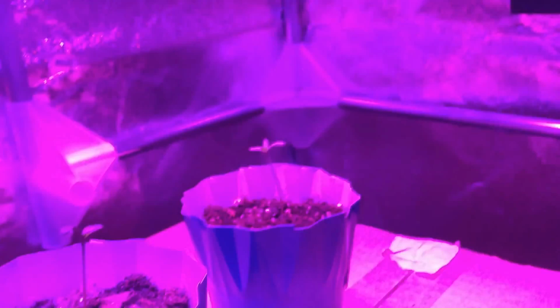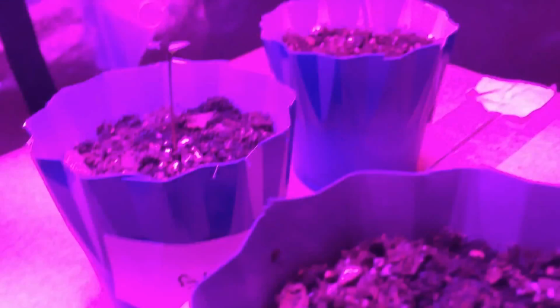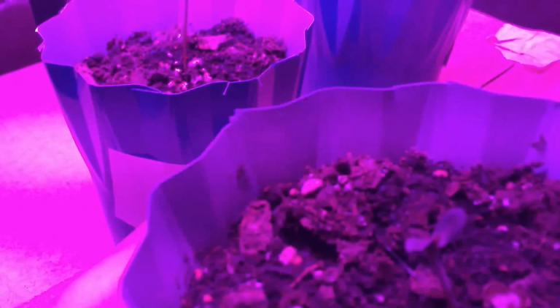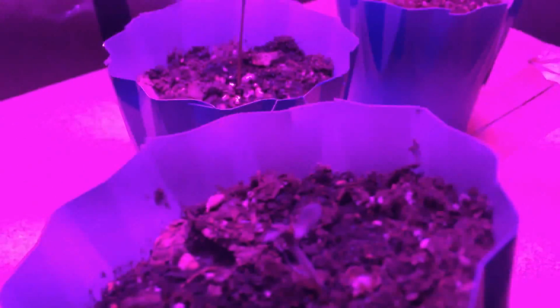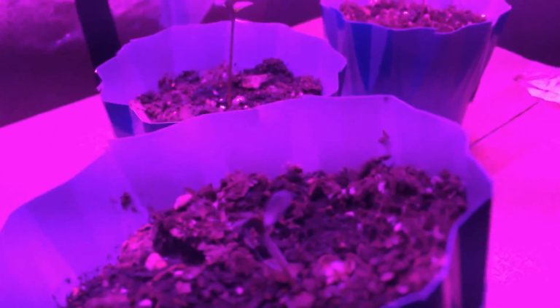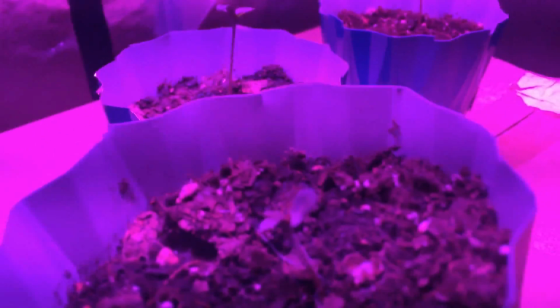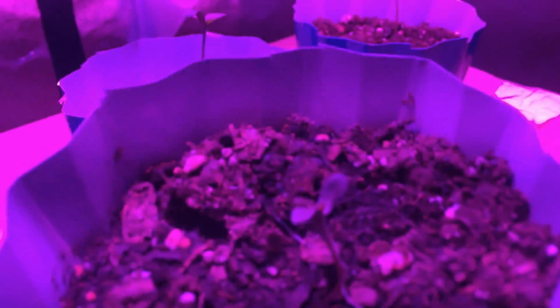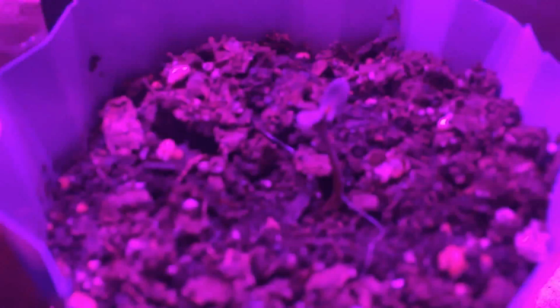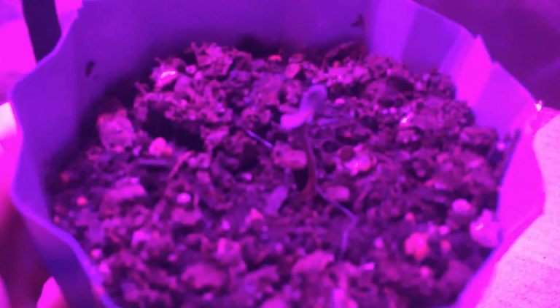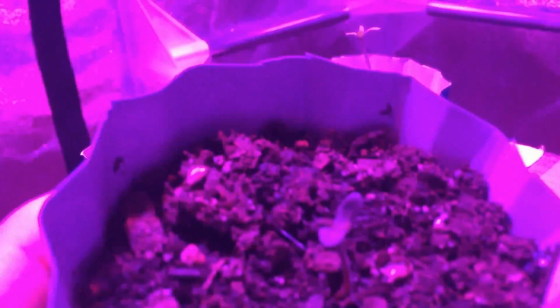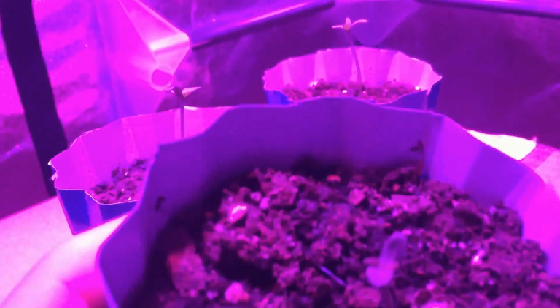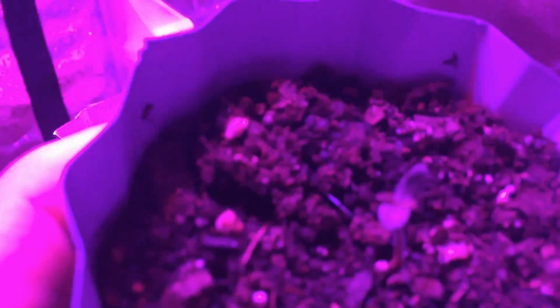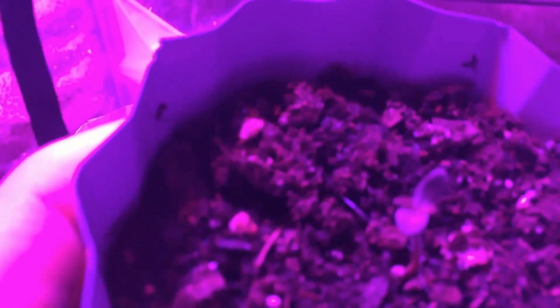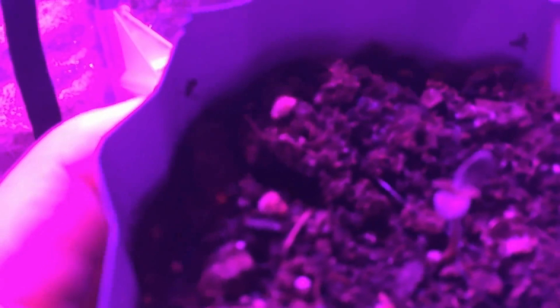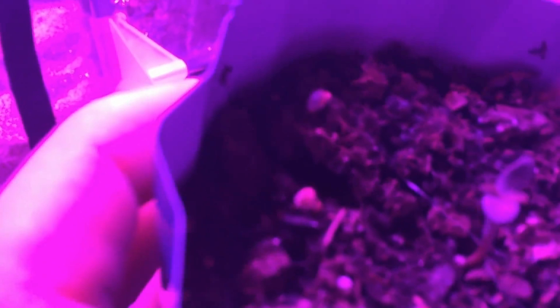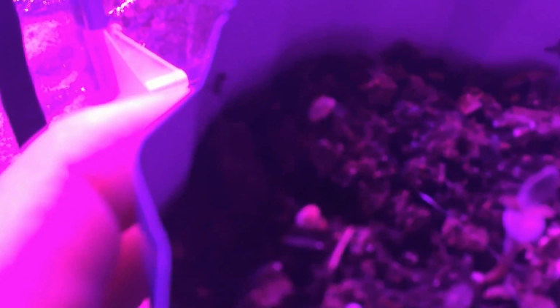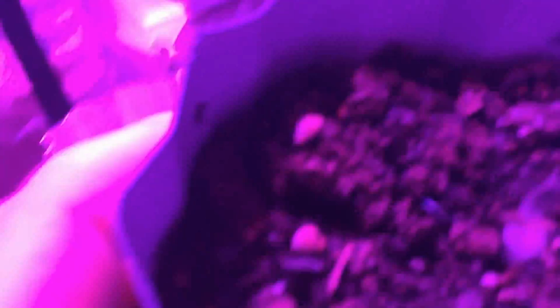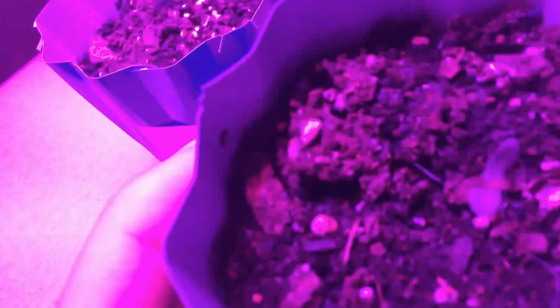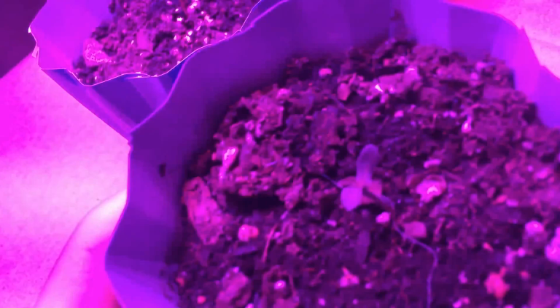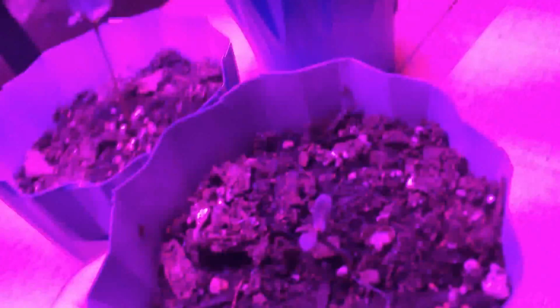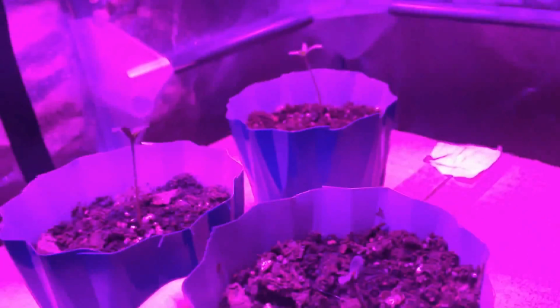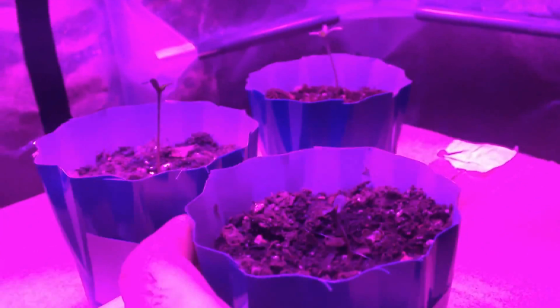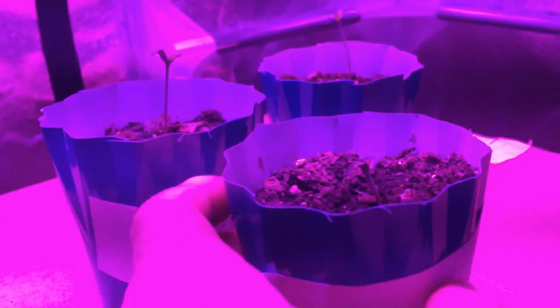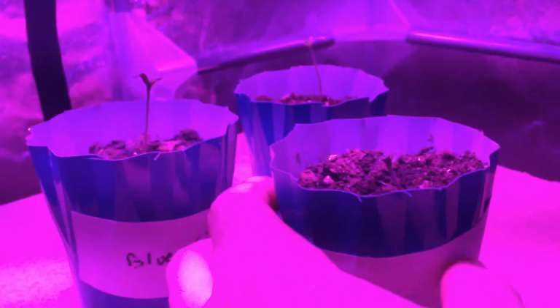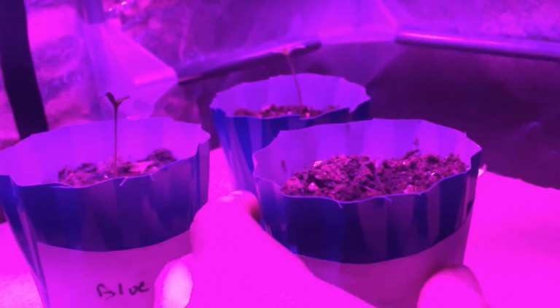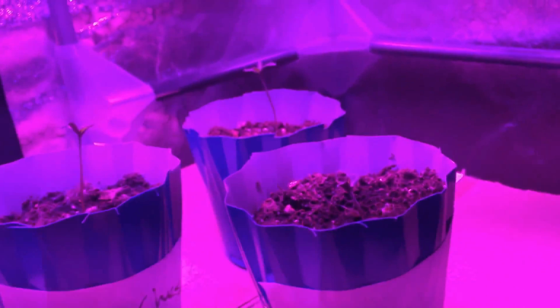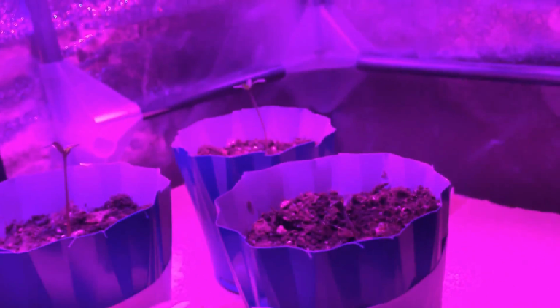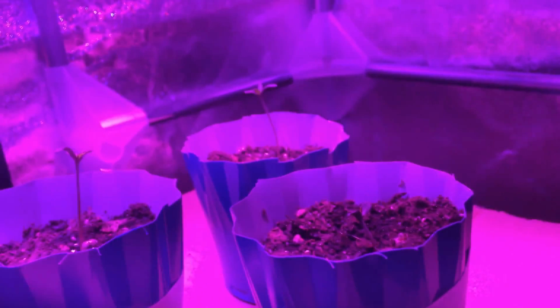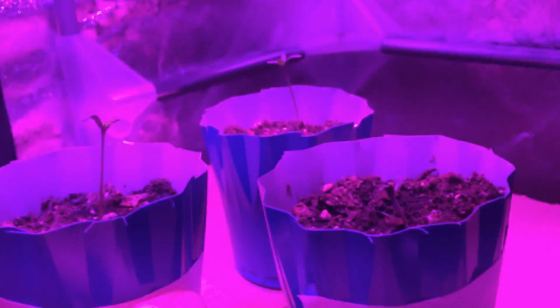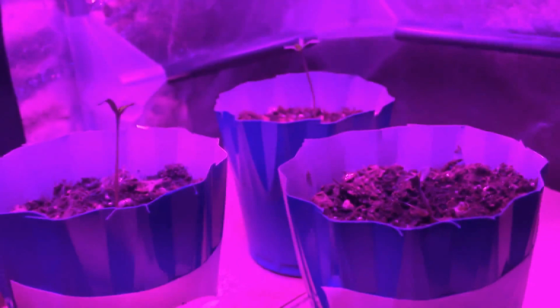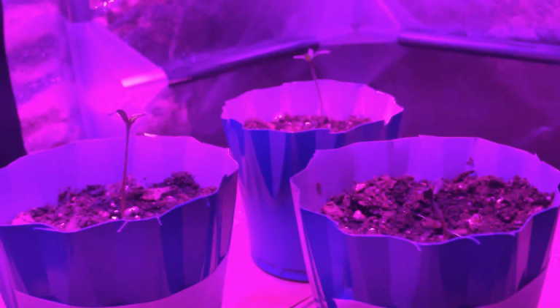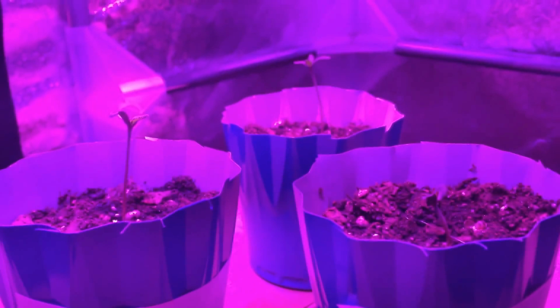The smaller one finally has its little leaves coming out for the first time. So that's it for day six, just cruising along here.